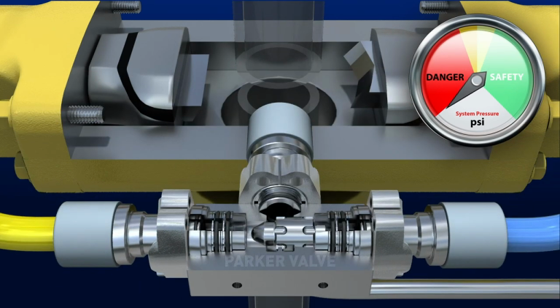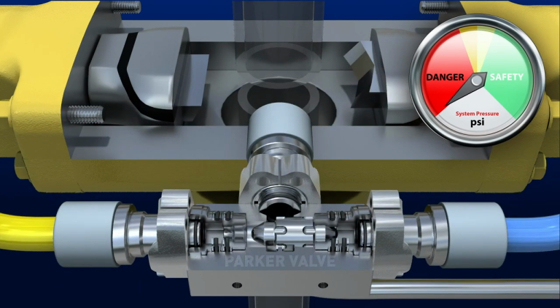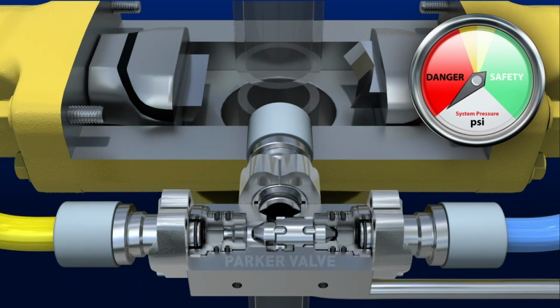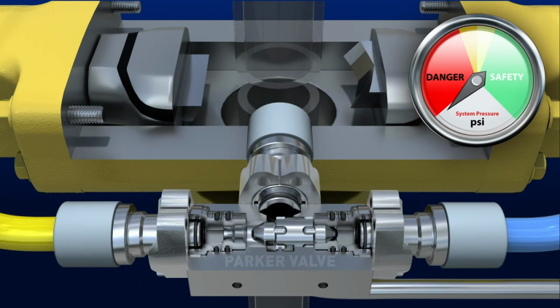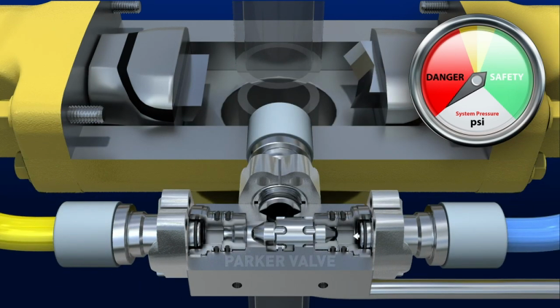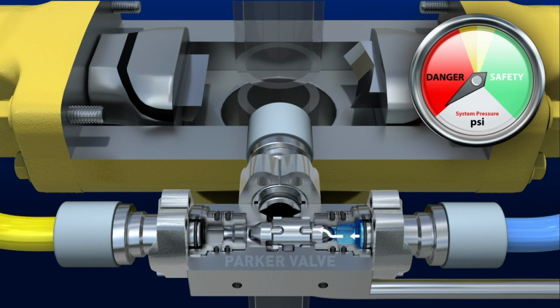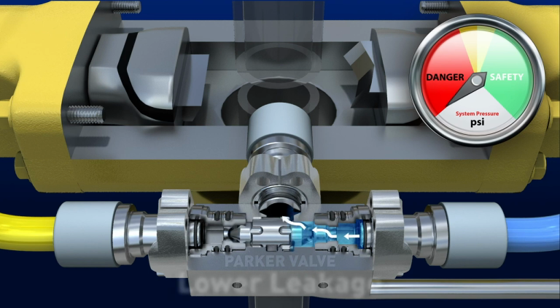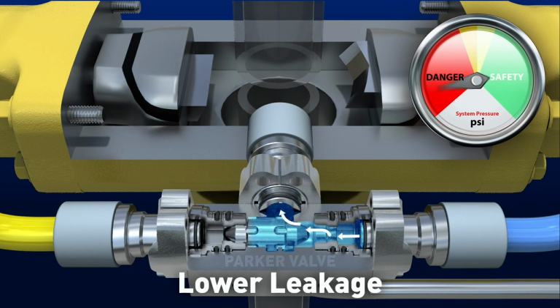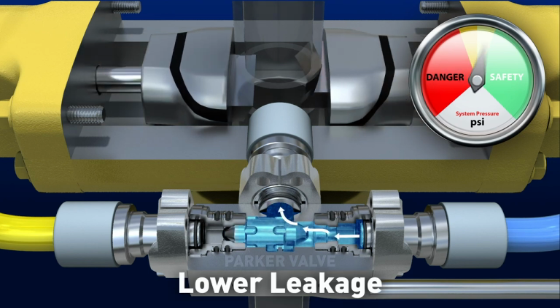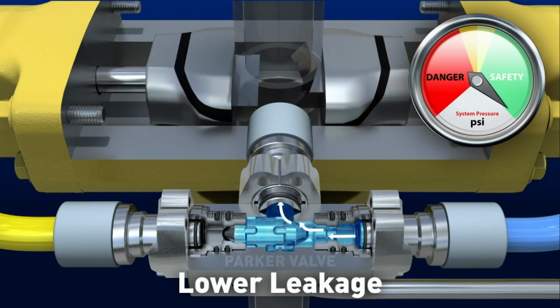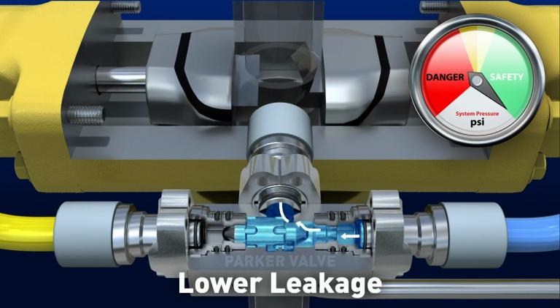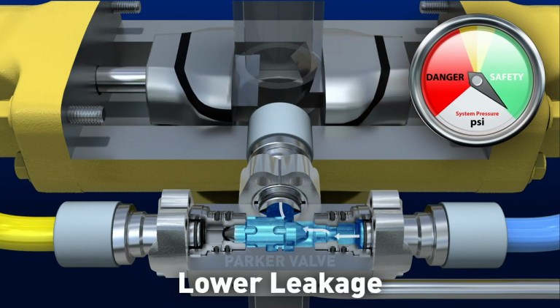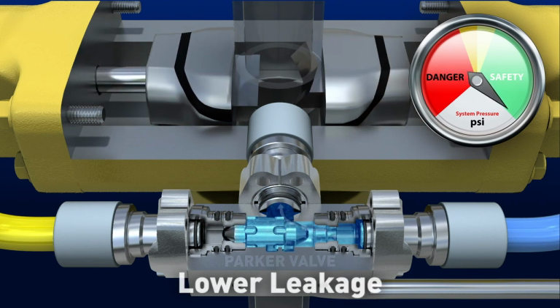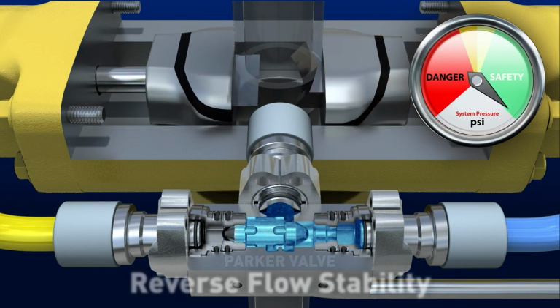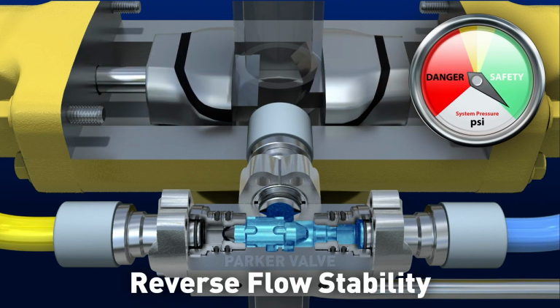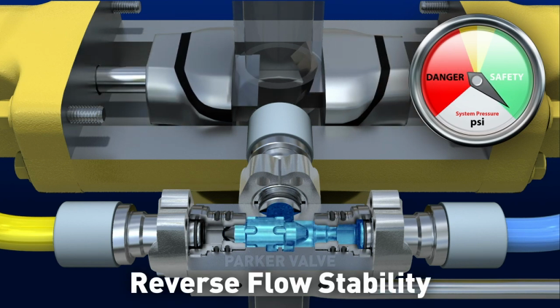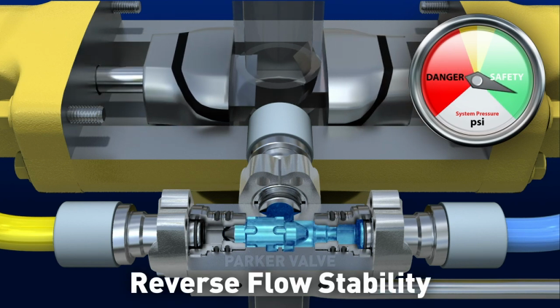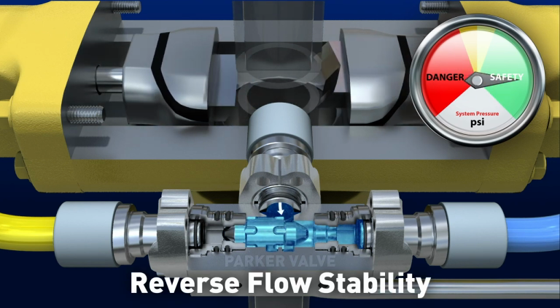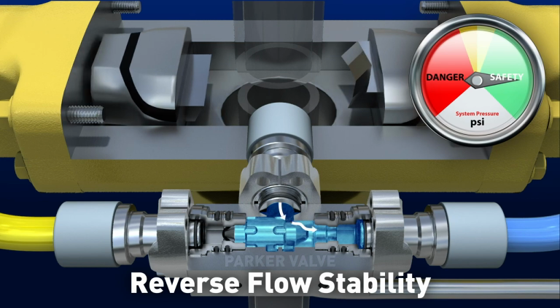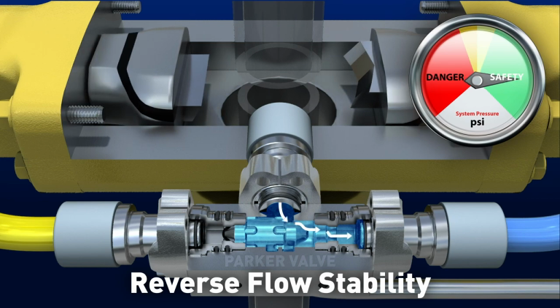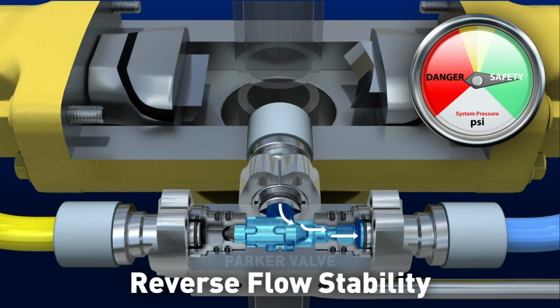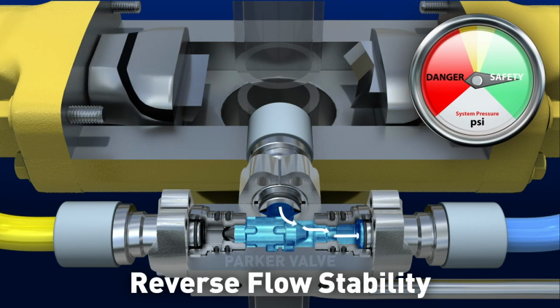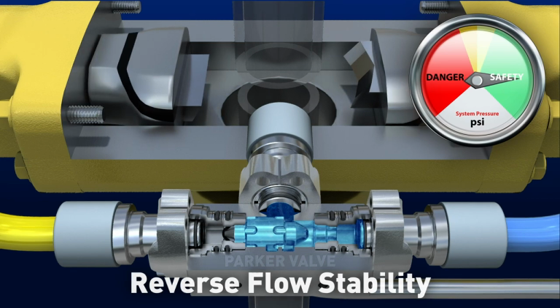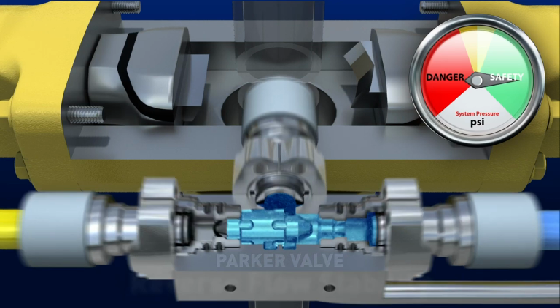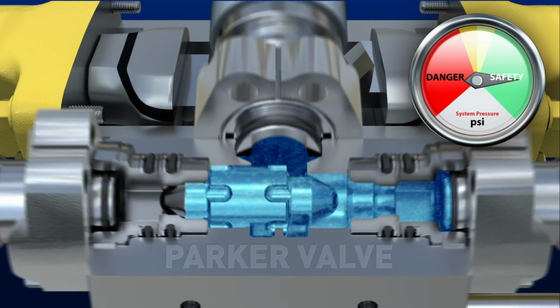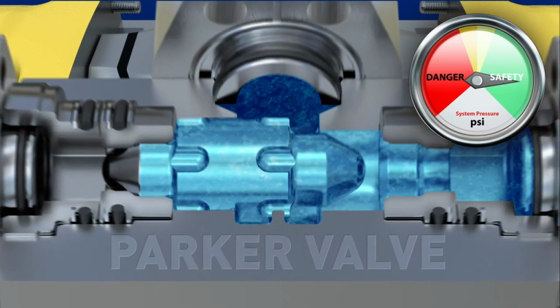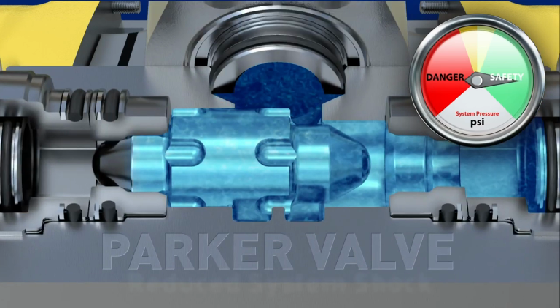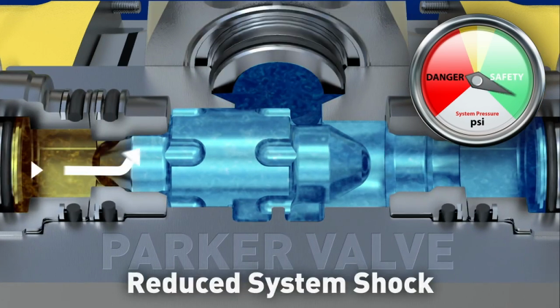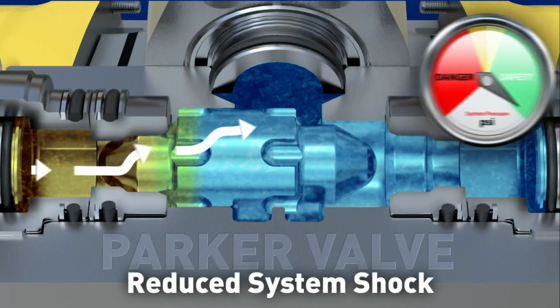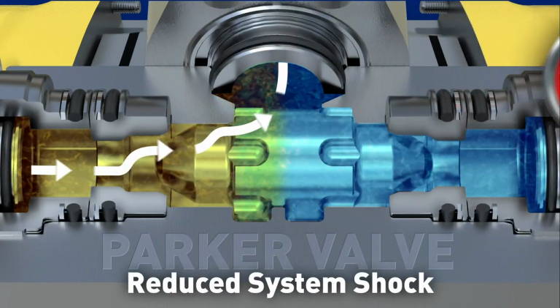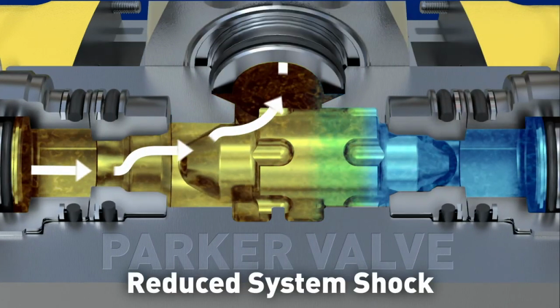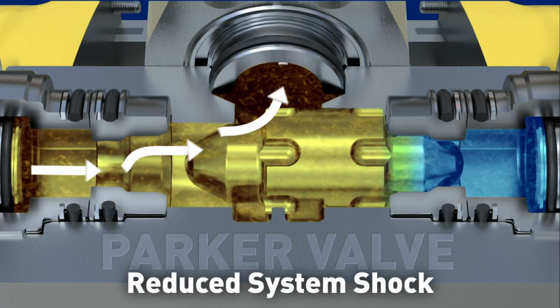Parker Hannifin shuttle valves have lower leakage over the life of the valve and are more stable during reverse flow conditions. They also provide improved hydraulic dampening to protect your system from hydraulic spikes.